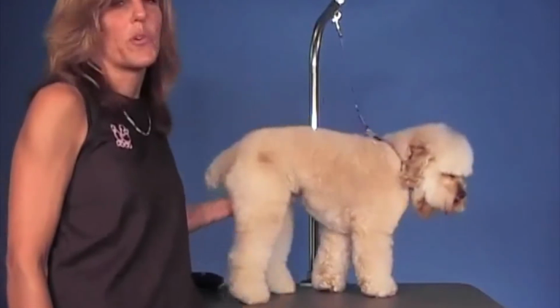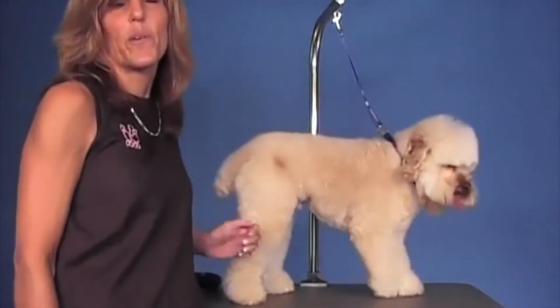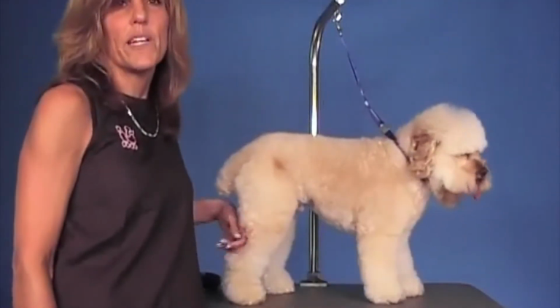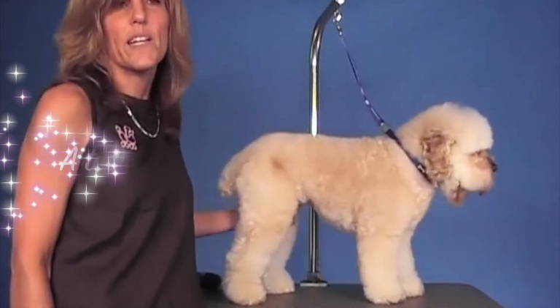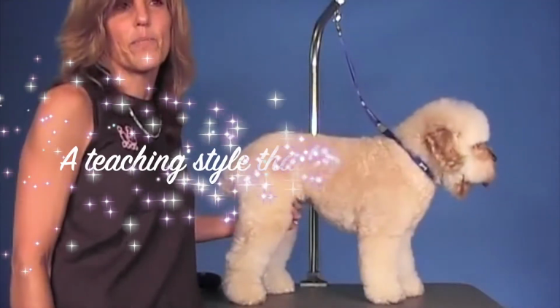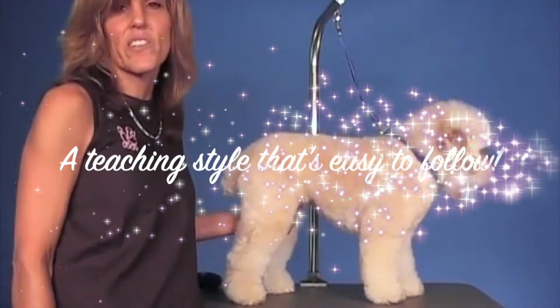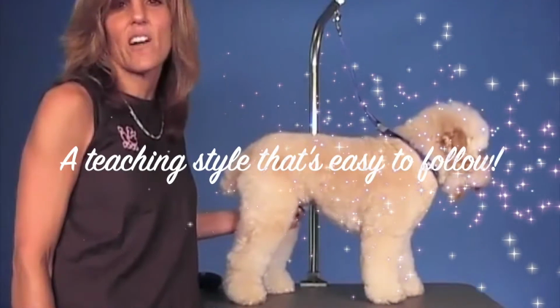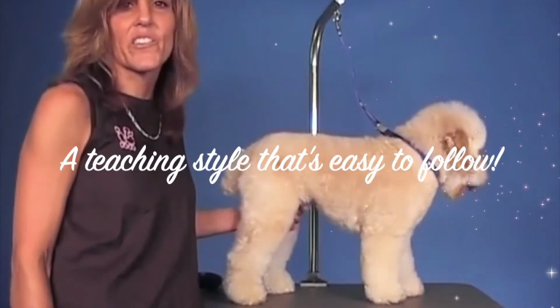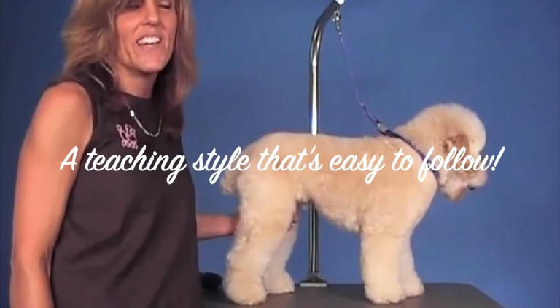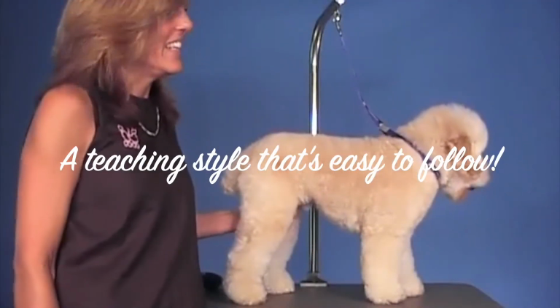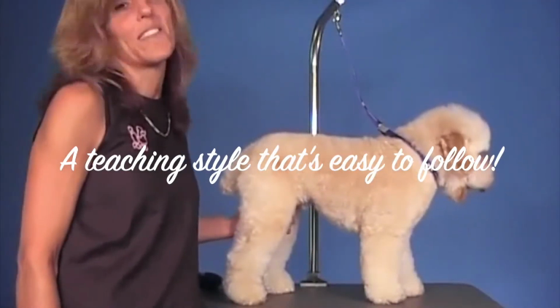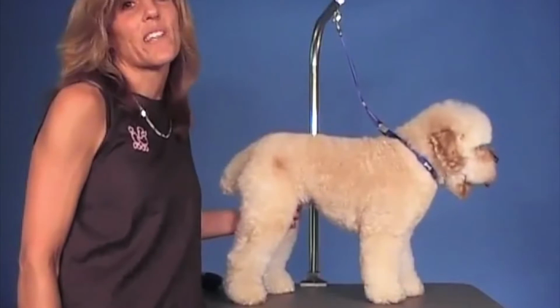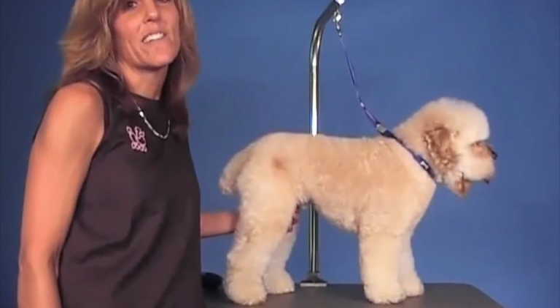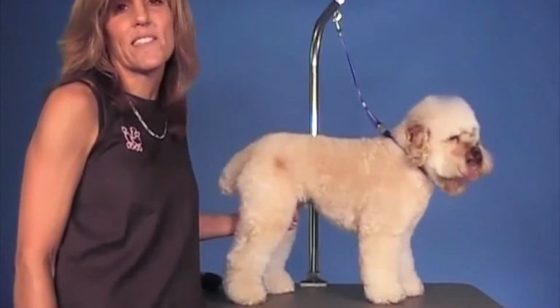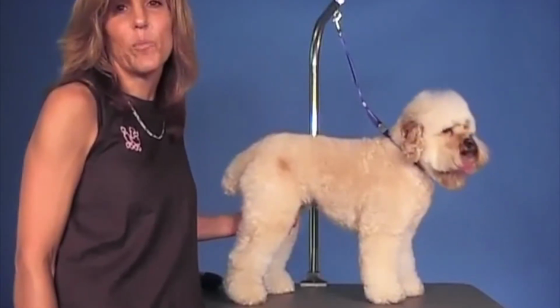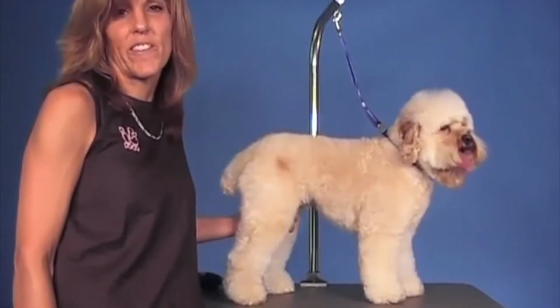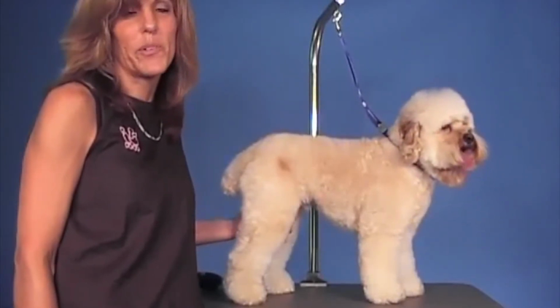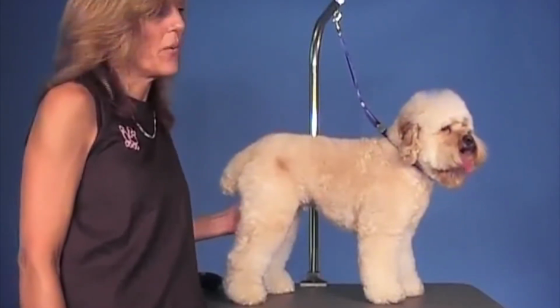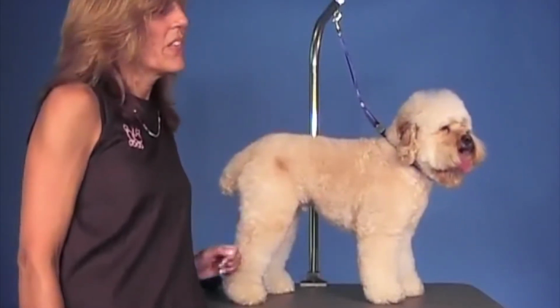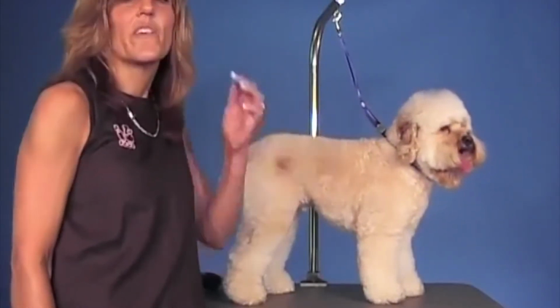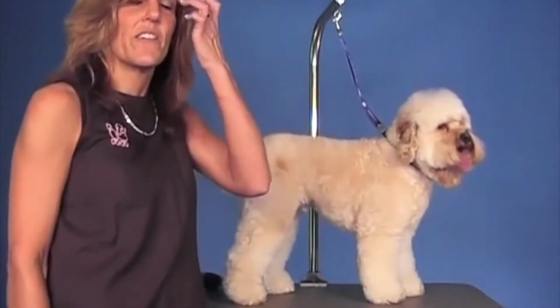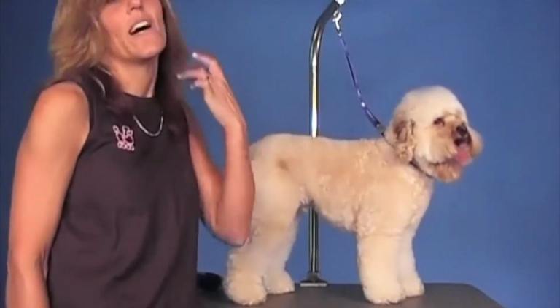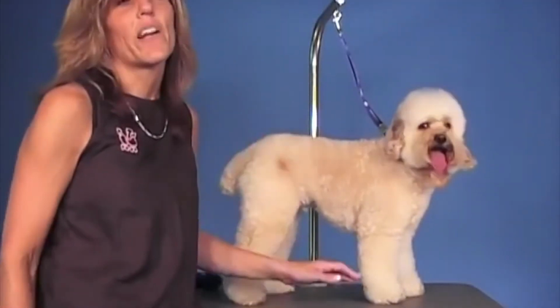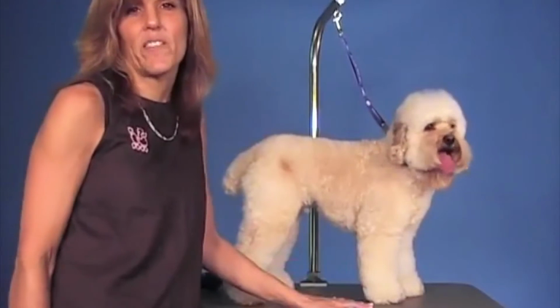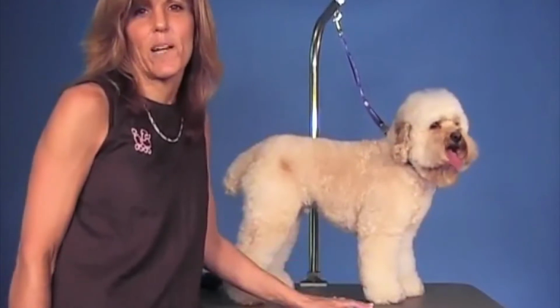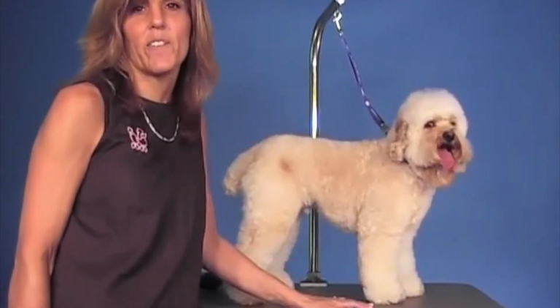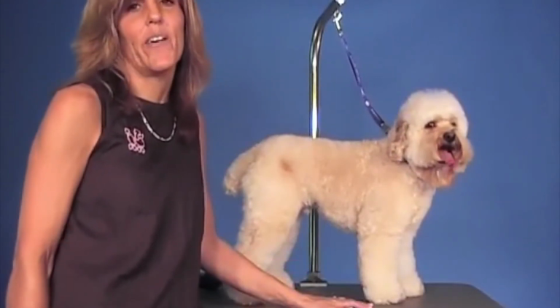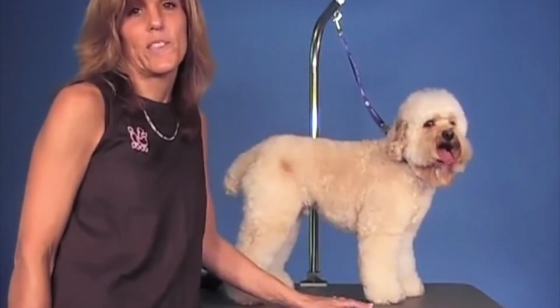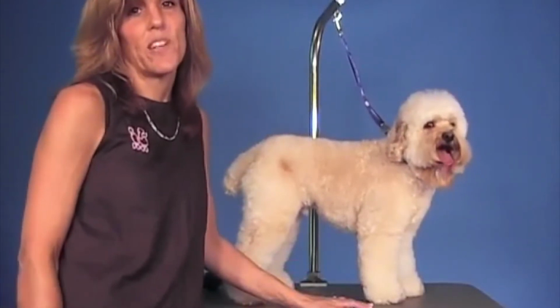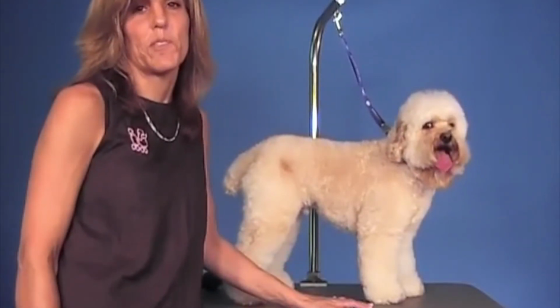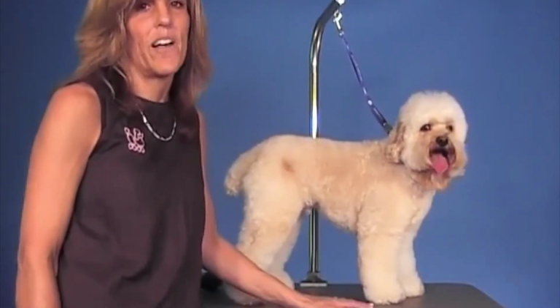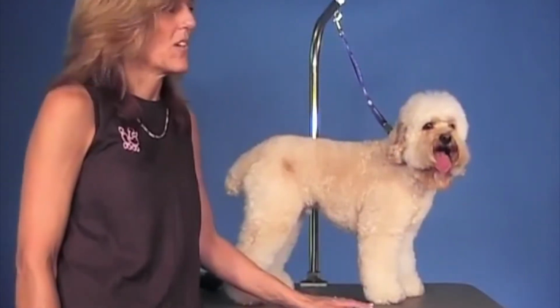Some are big, oversized cockers, and some are tiny, little, petite, more looking like poodles. So they're very, very different, and a lot of groomers have a hard time trying to figure out what type of trim to put on these dogs.